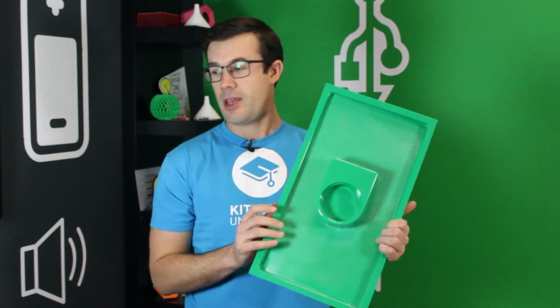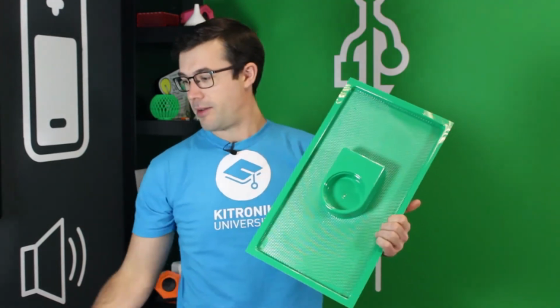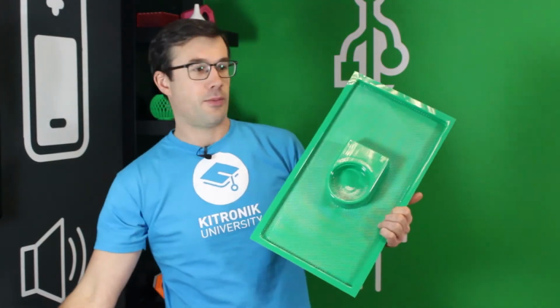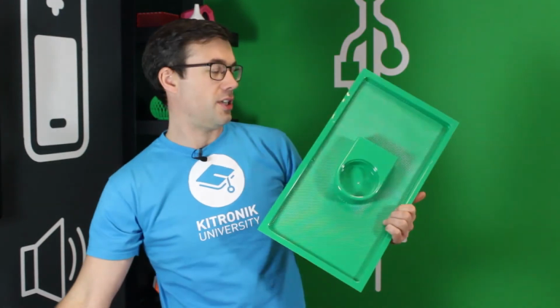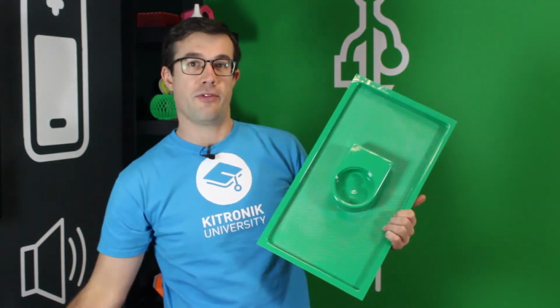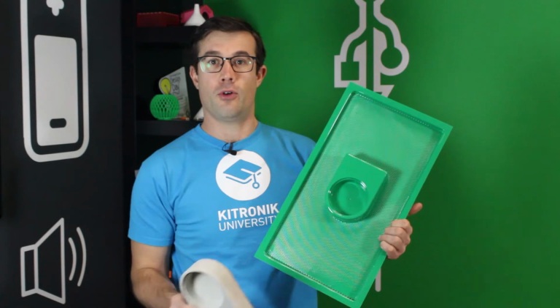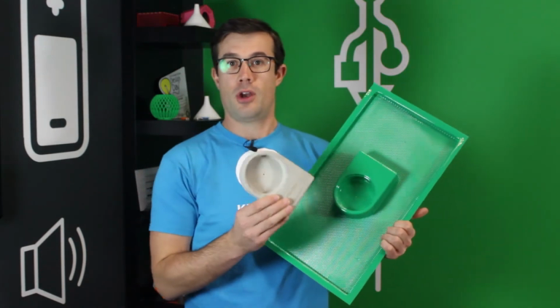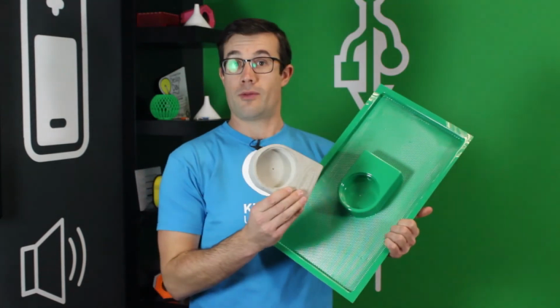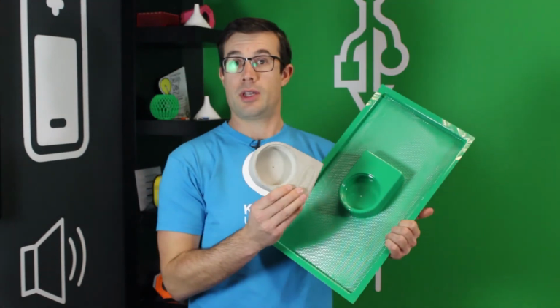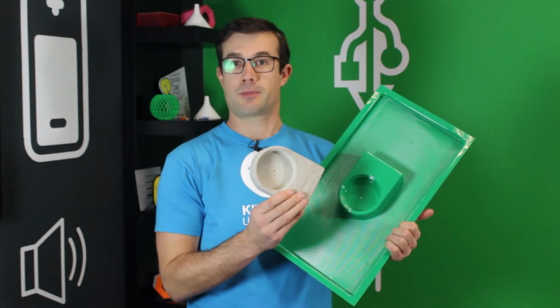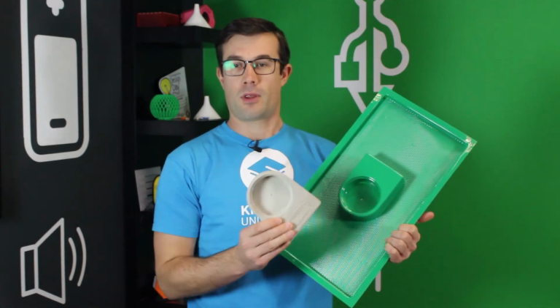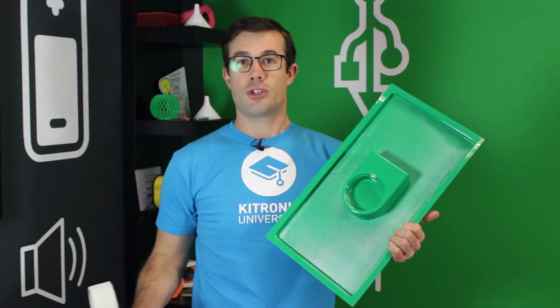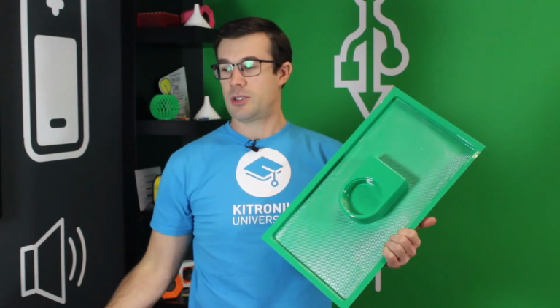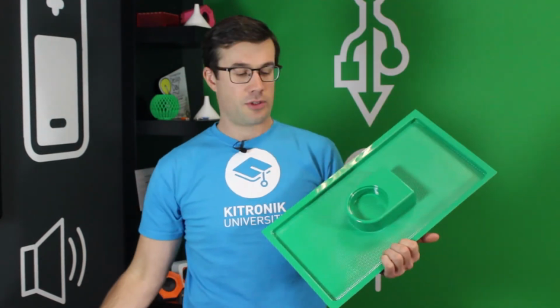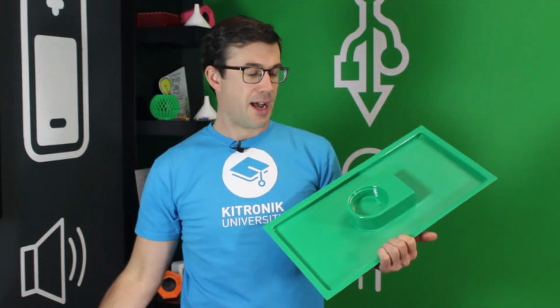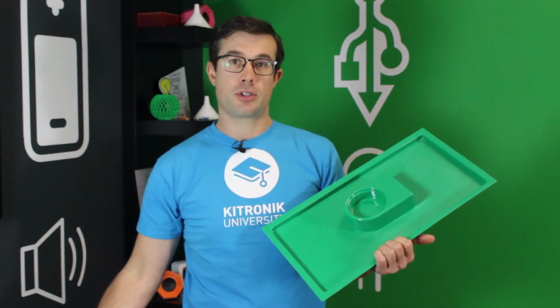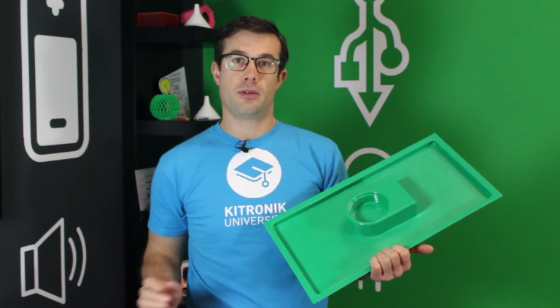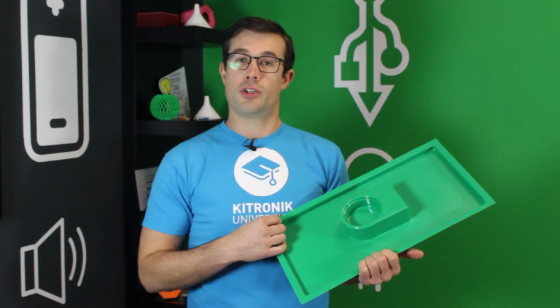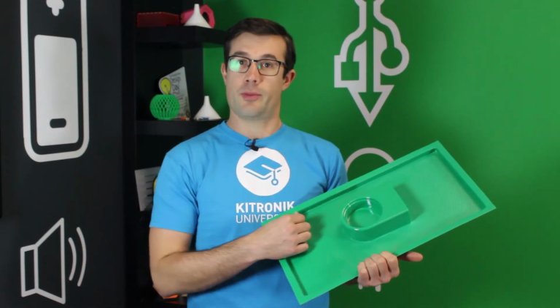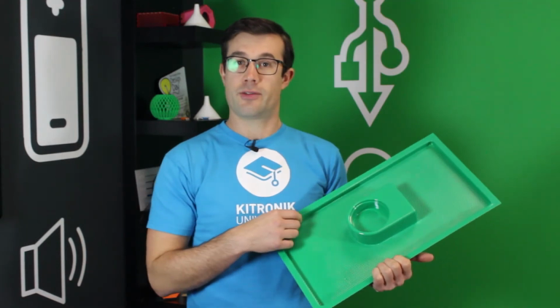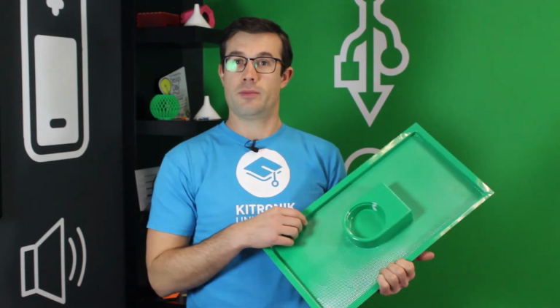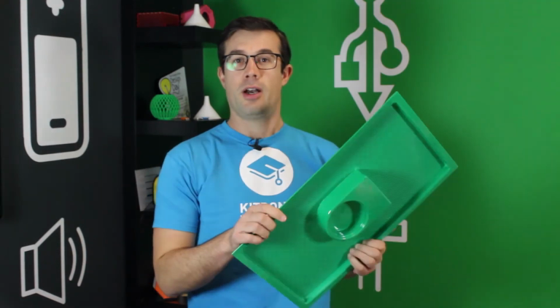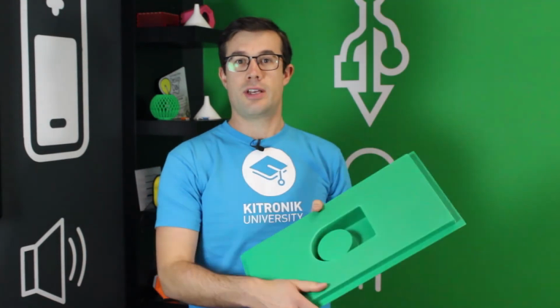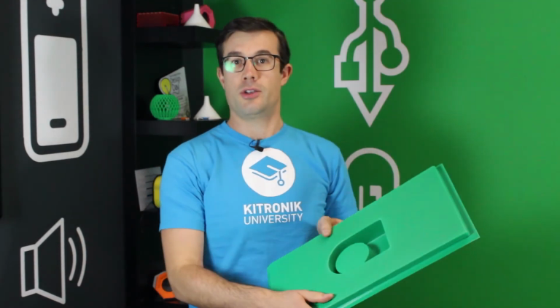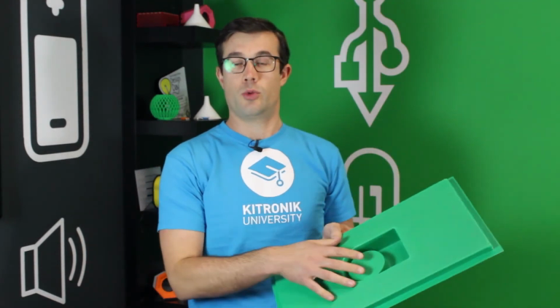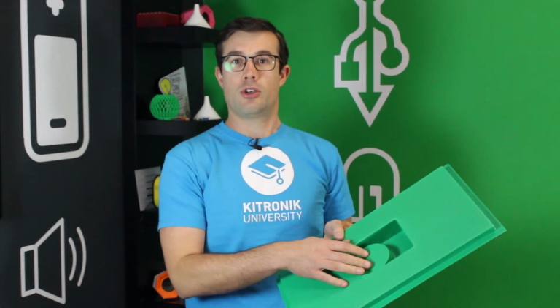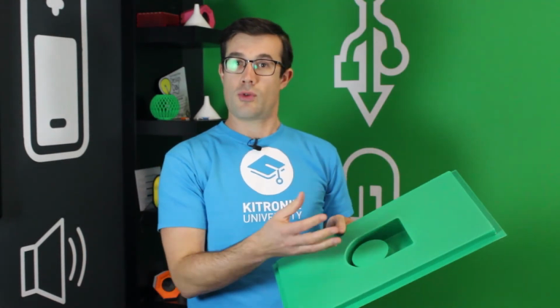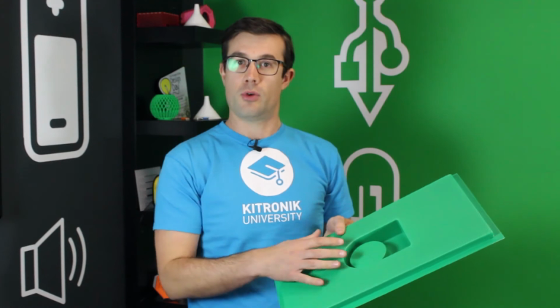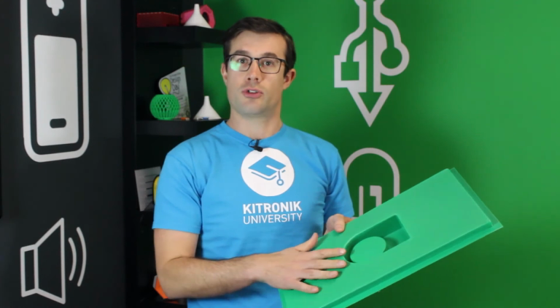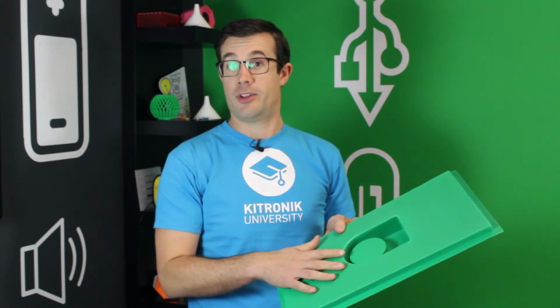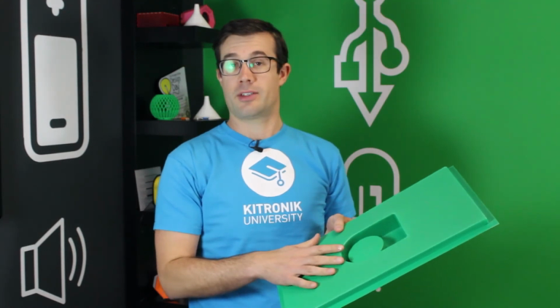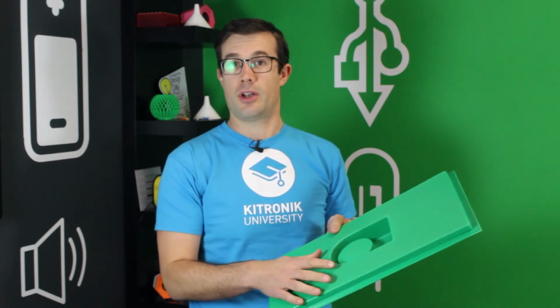Here we have an example of a sheath that has been vac-formed around this mould here. The sheets themselves have a show side which is covered in a protective cover, and a rear side which would be sucked around the mould and does not have this protective cover on it.